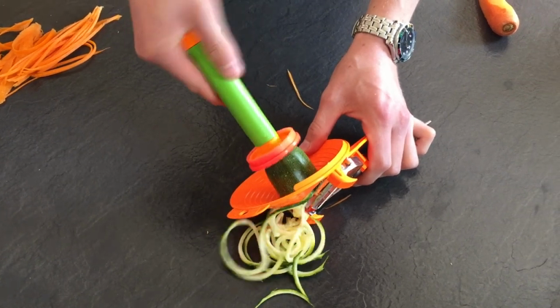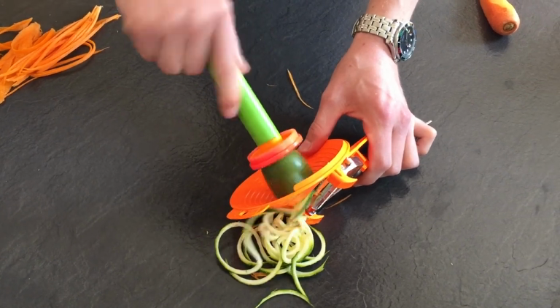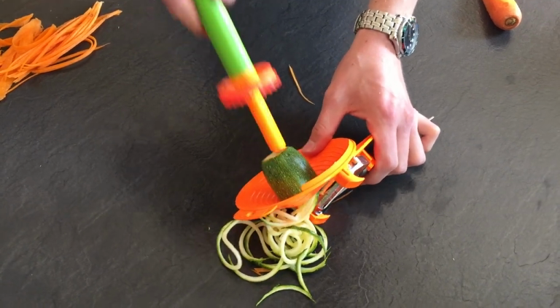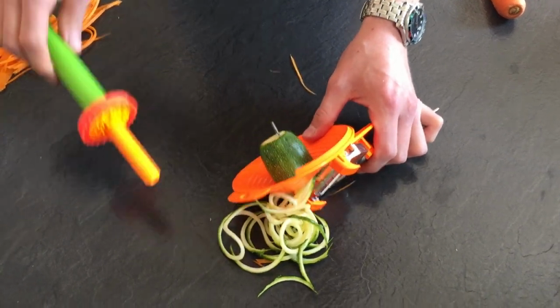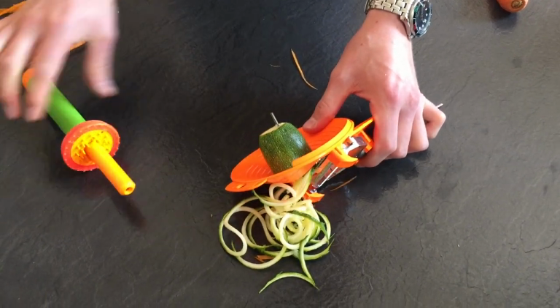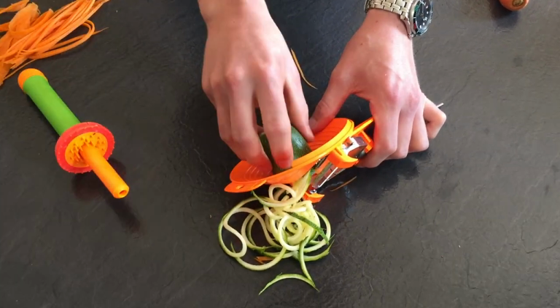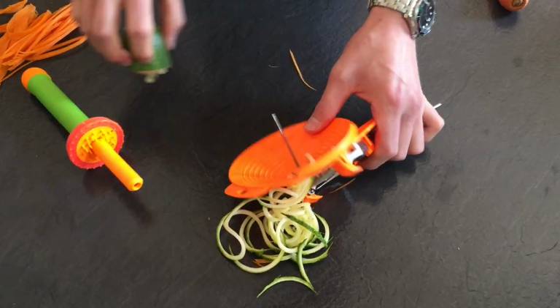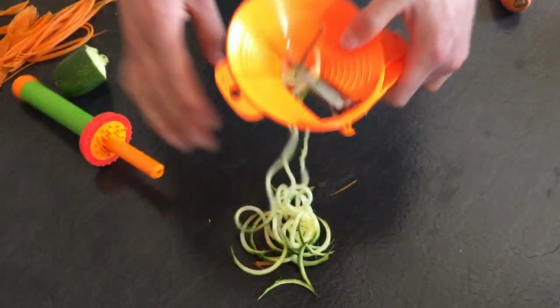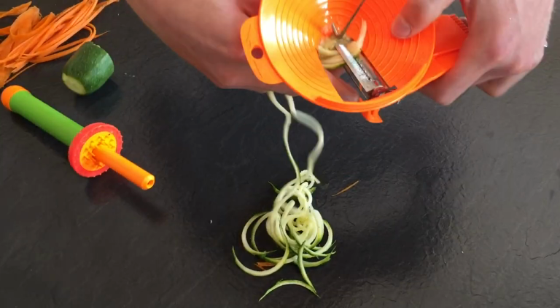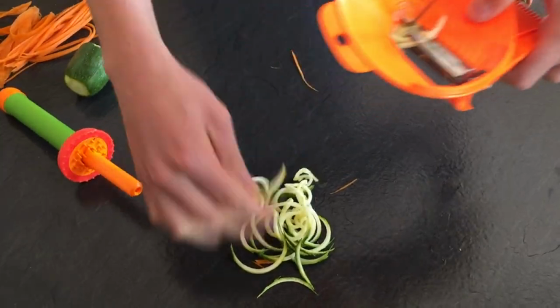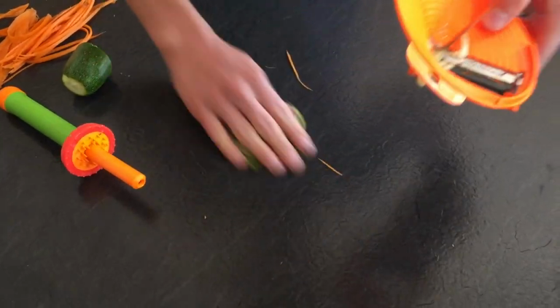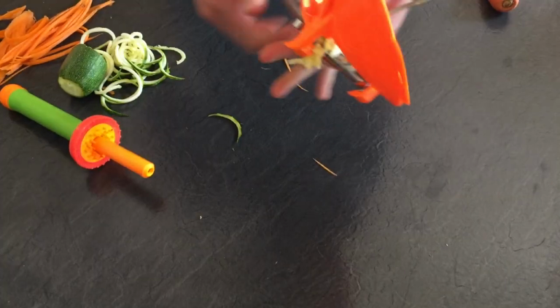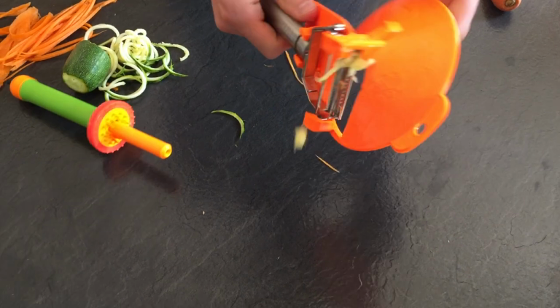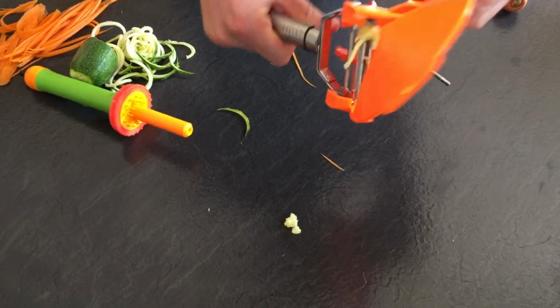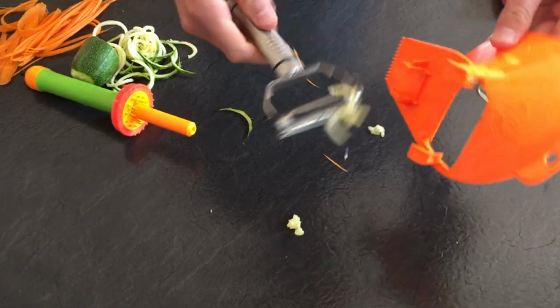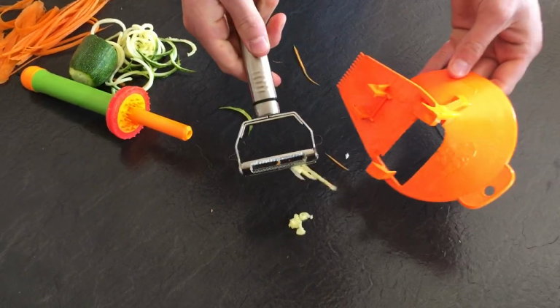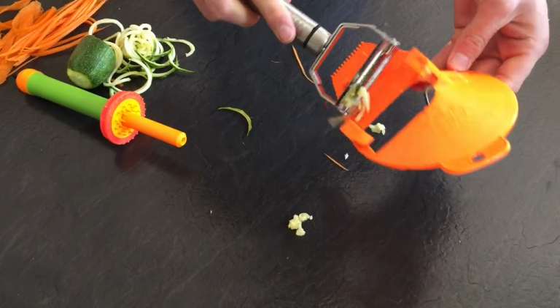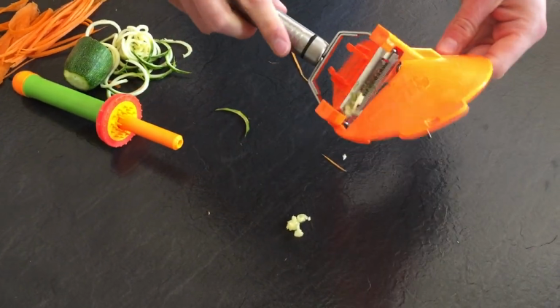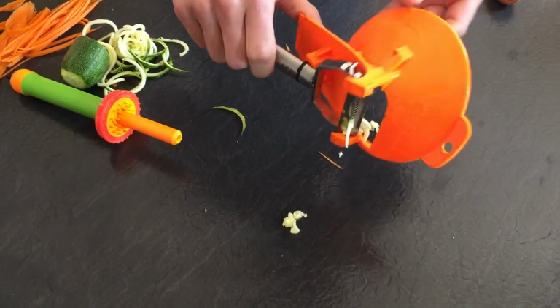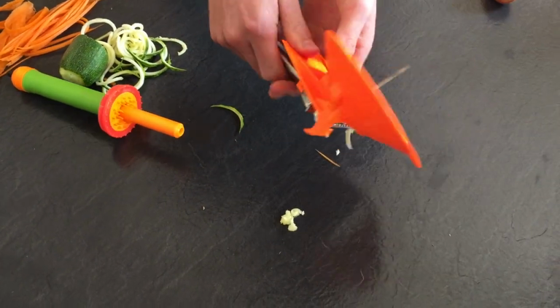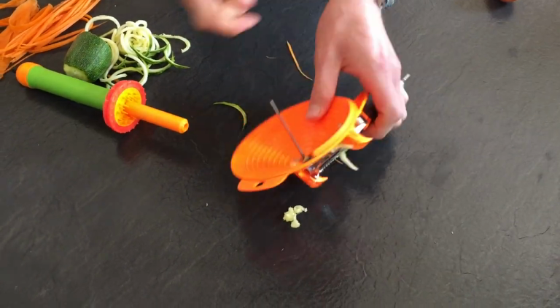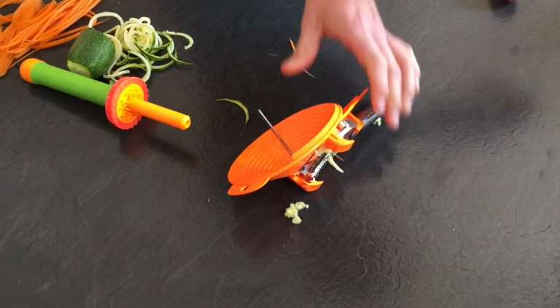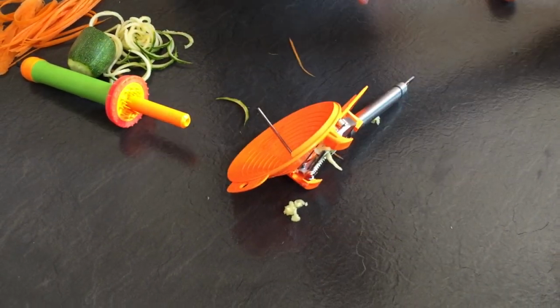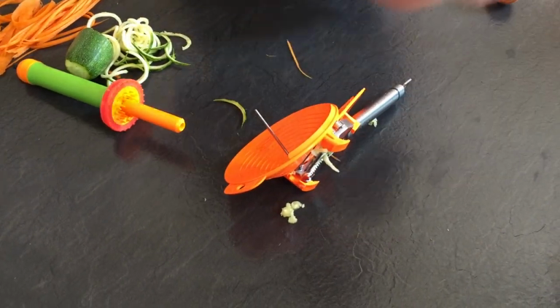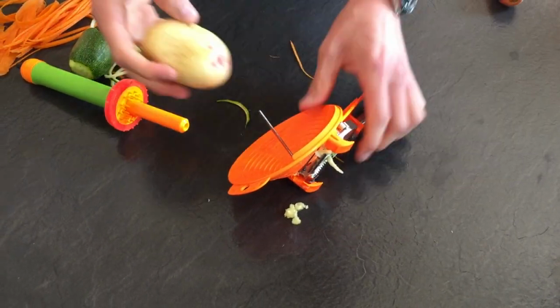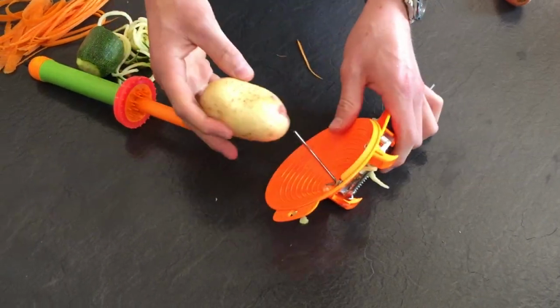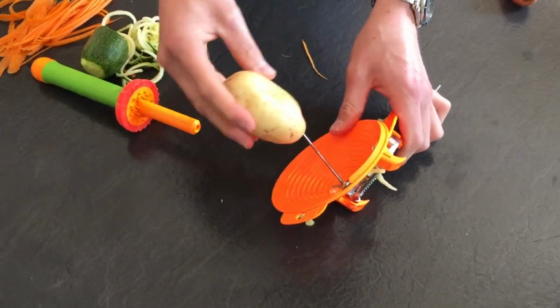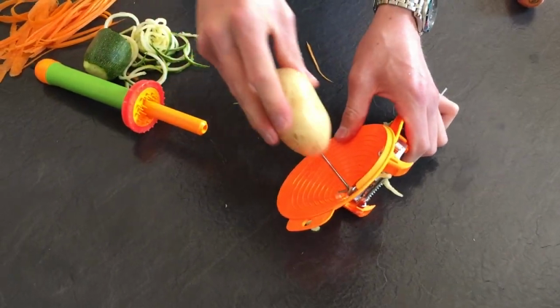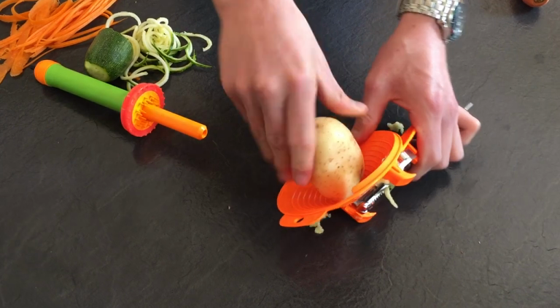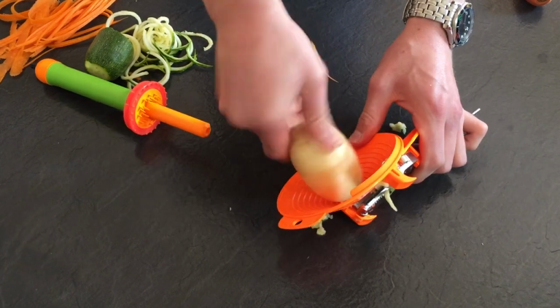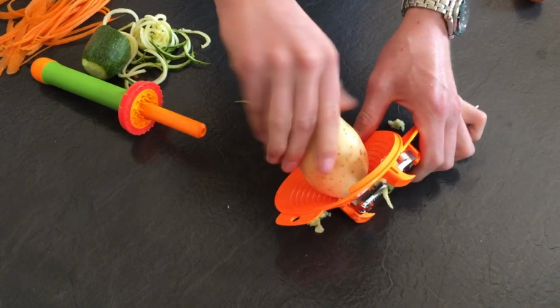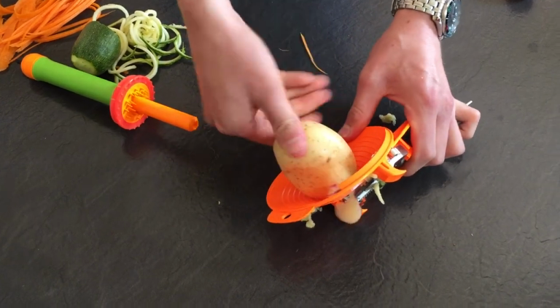Now if we flip the blade over to the peeler blade, then you get the curls, so if you like to make your own crisps at home or curly fries, just pop it in the centre and just turn.